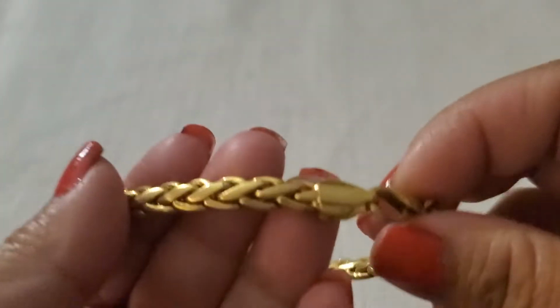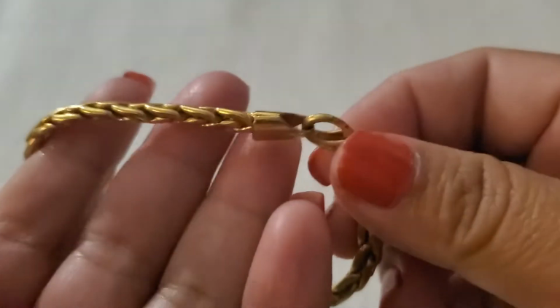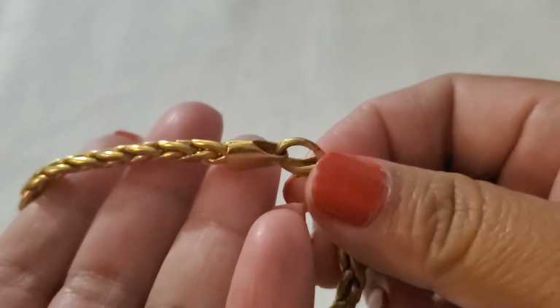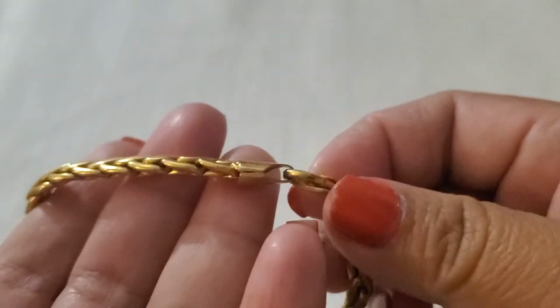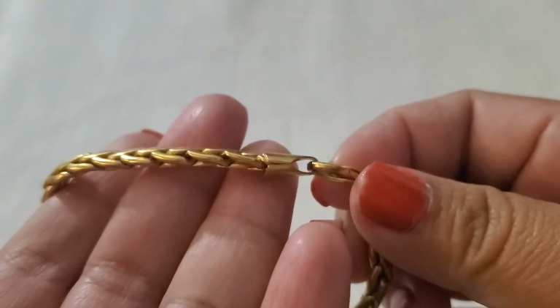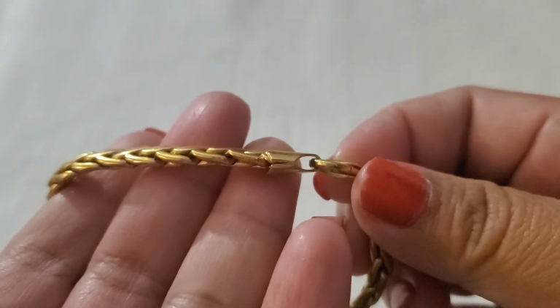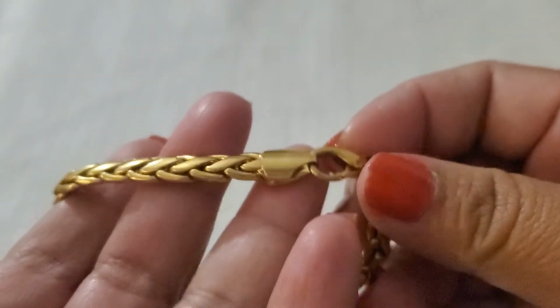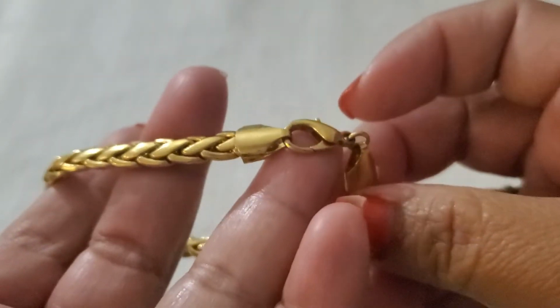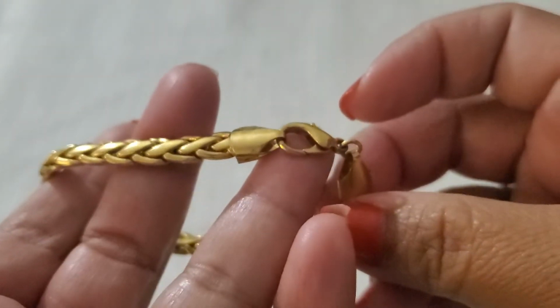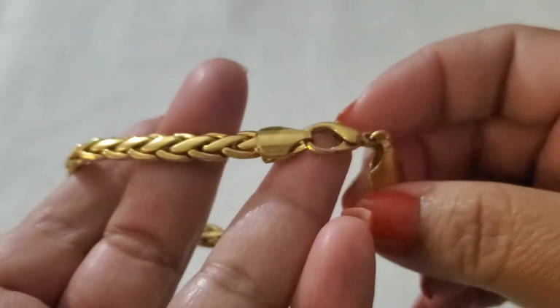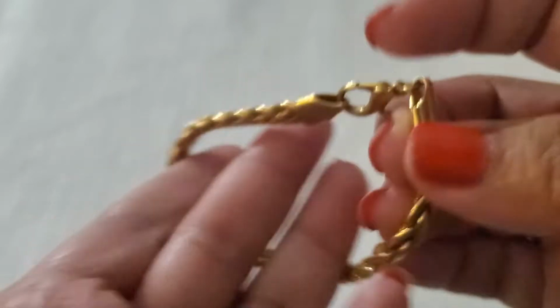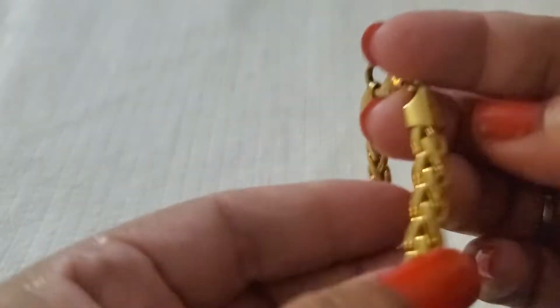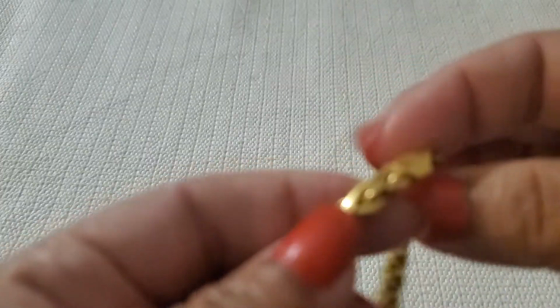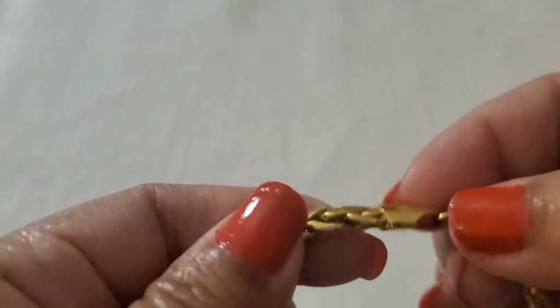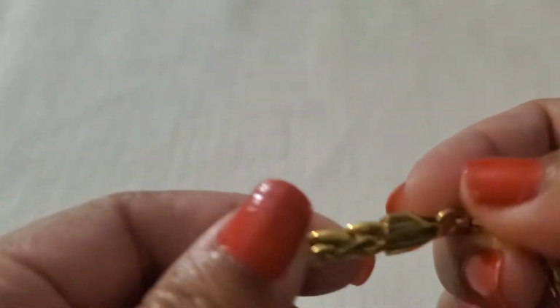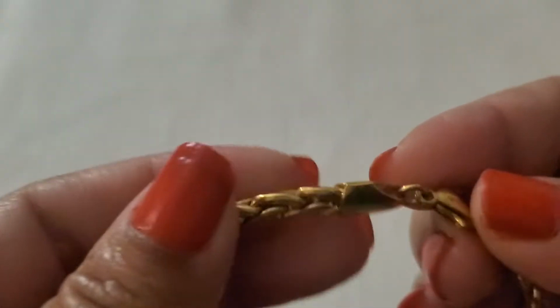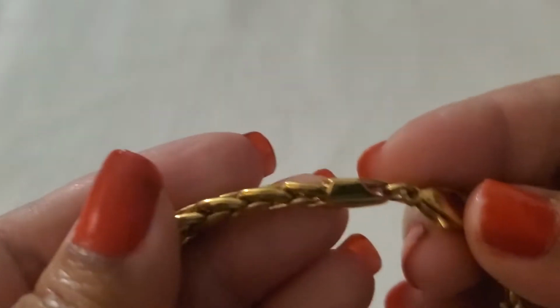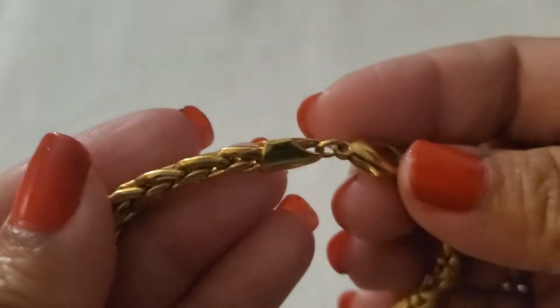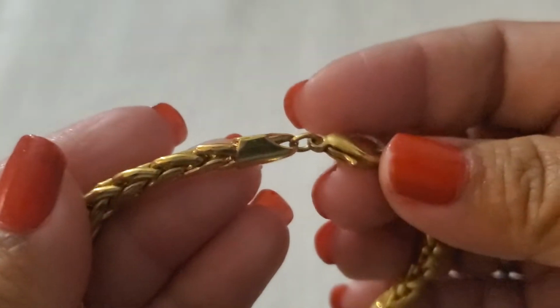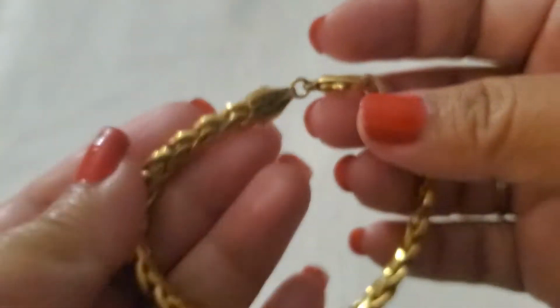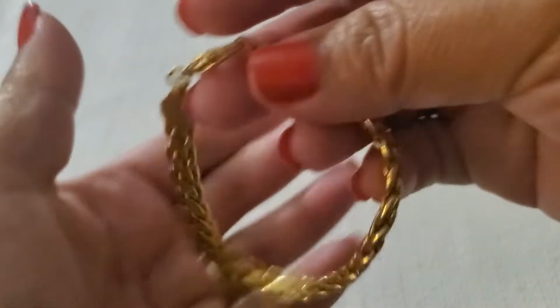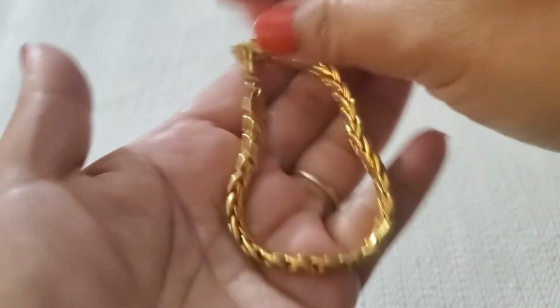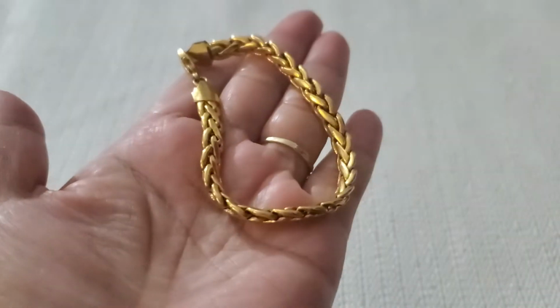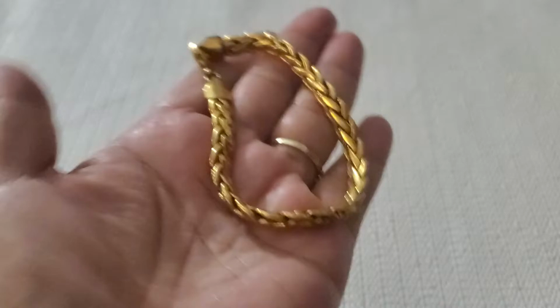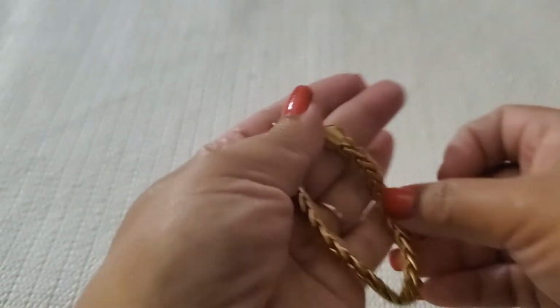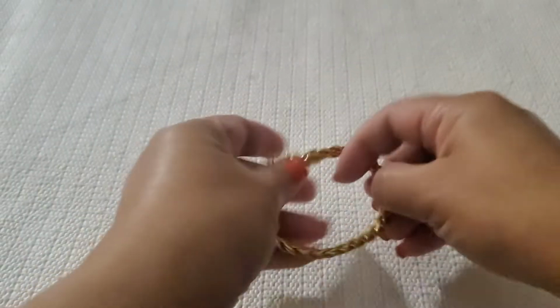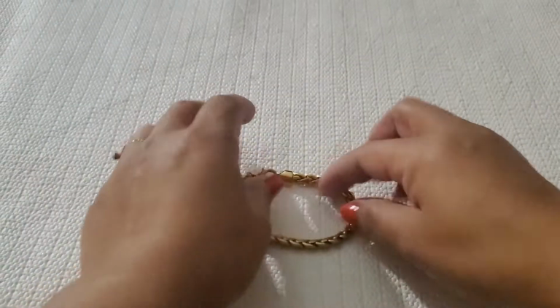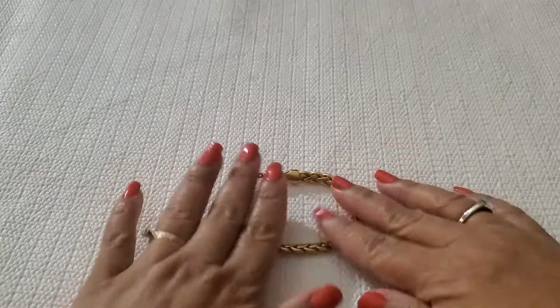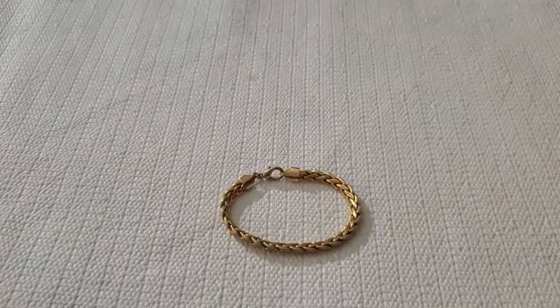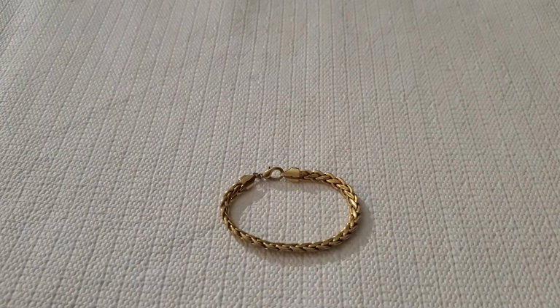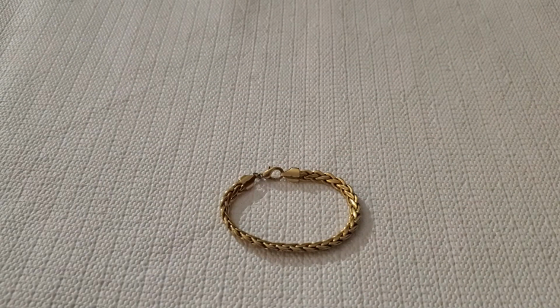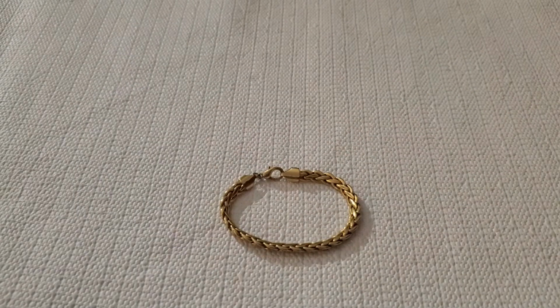I still have this gold tone braided bracelet. See how it's kind of open right here a little bit? It has a lobster clasp. I'll do two on that one.